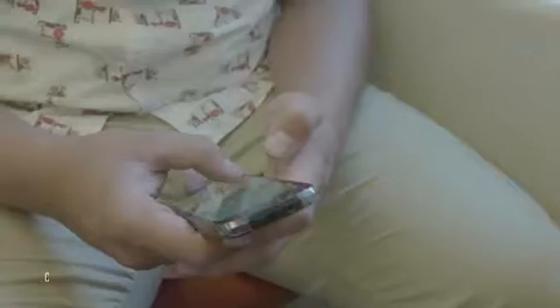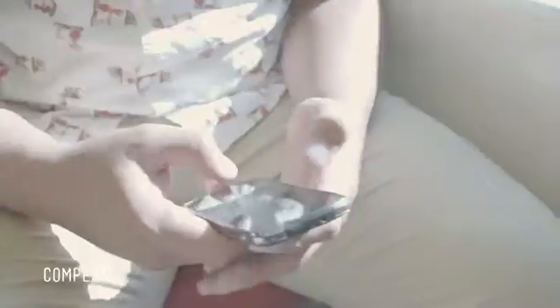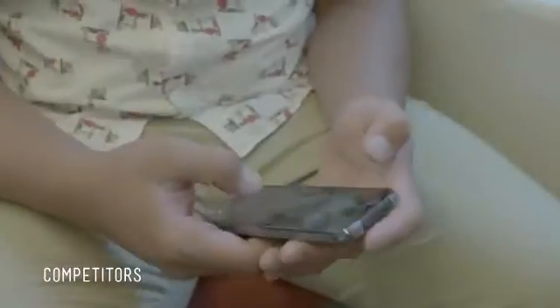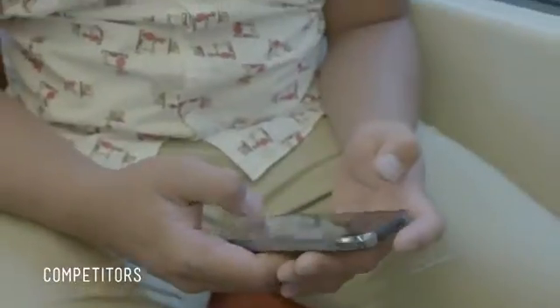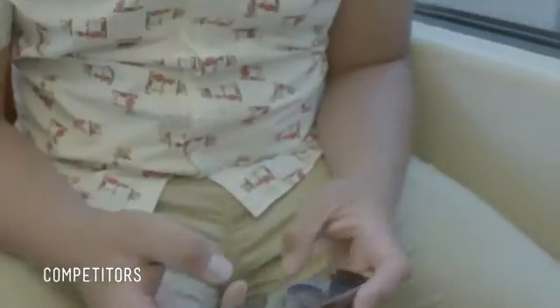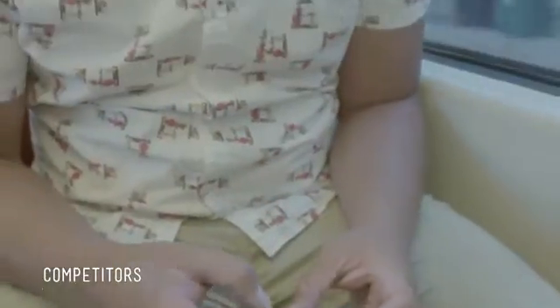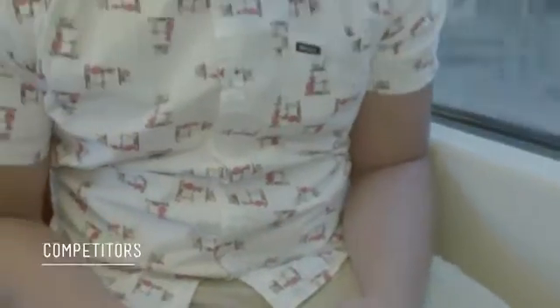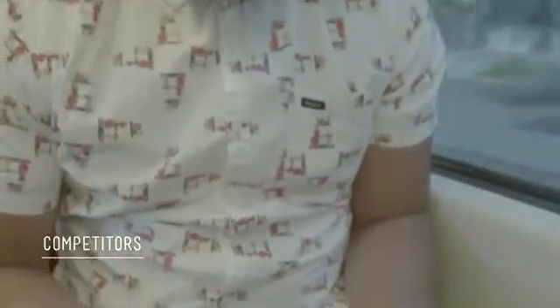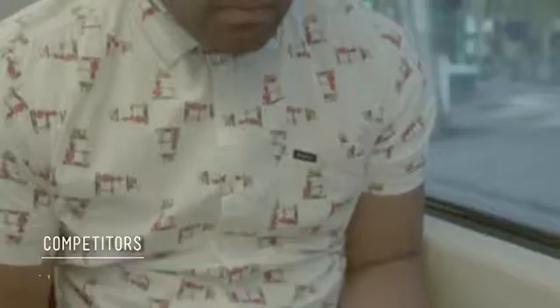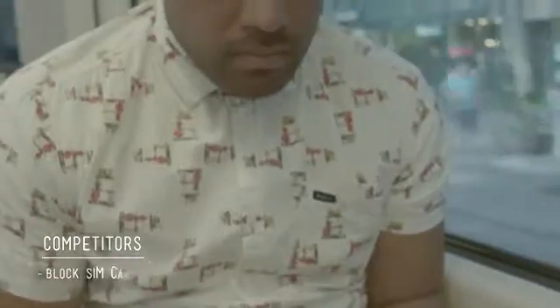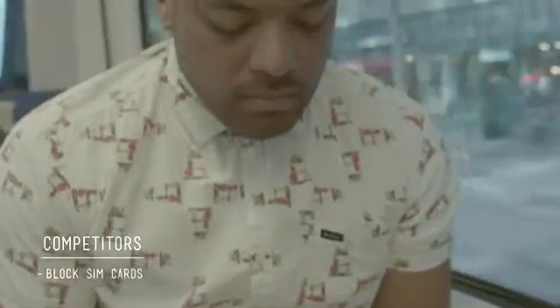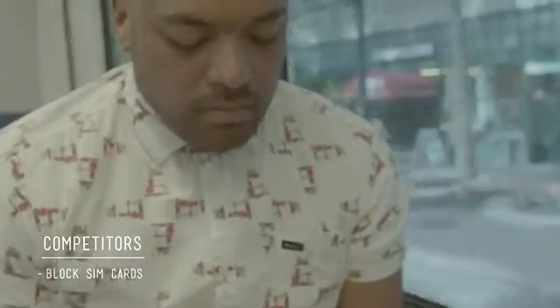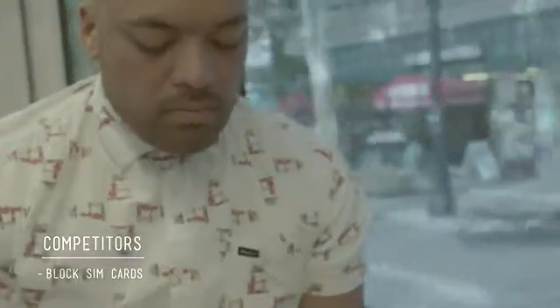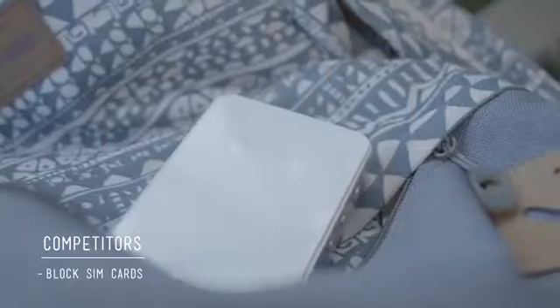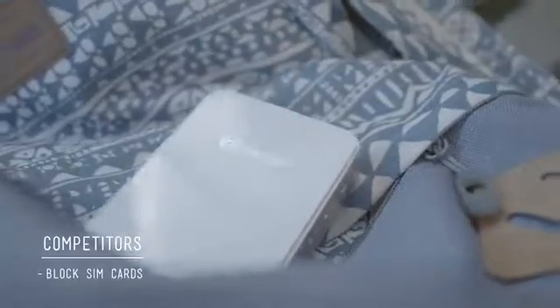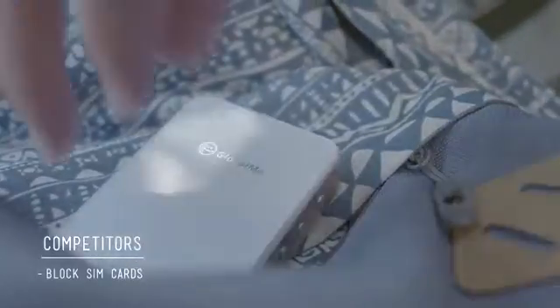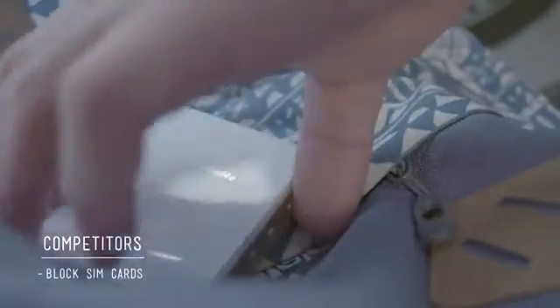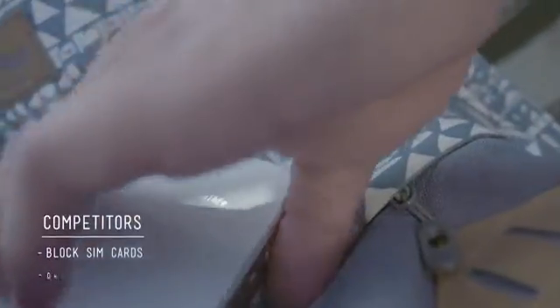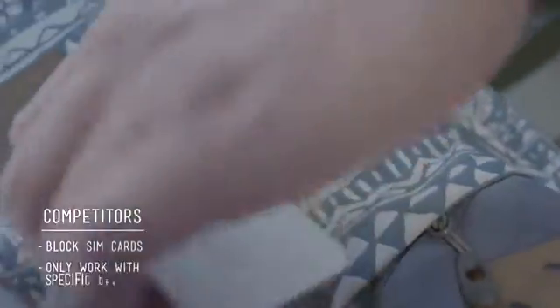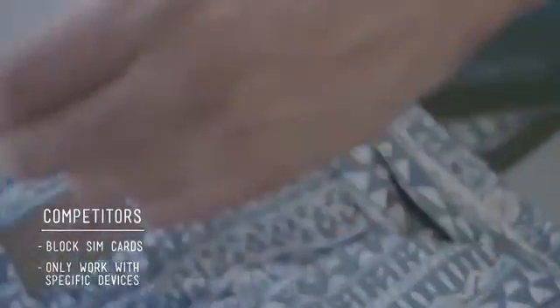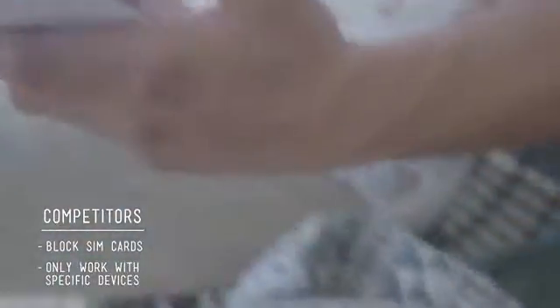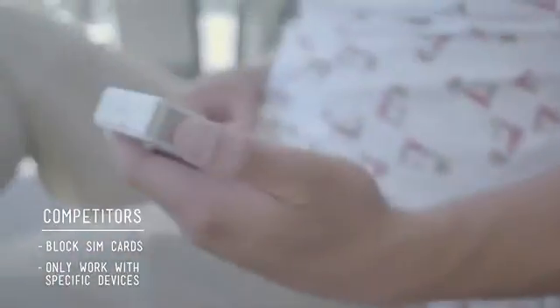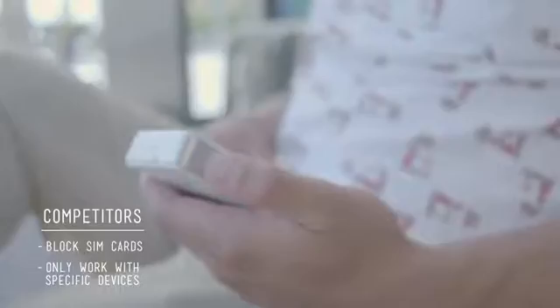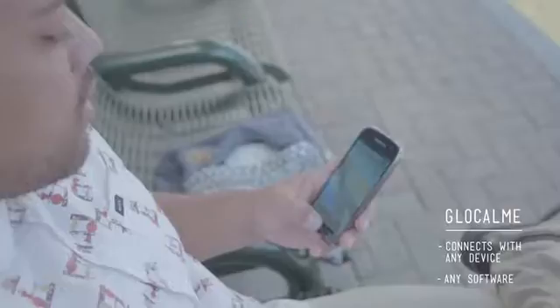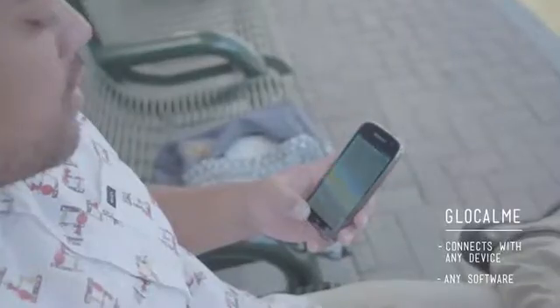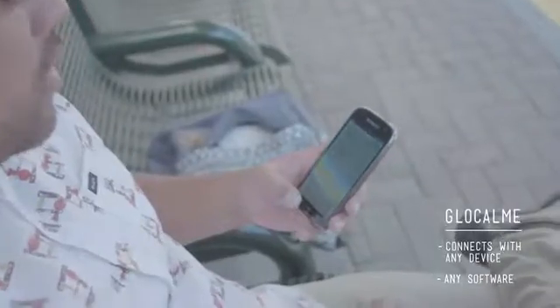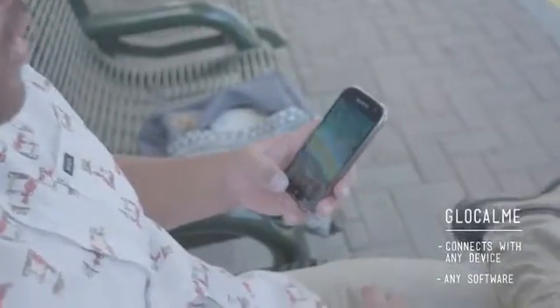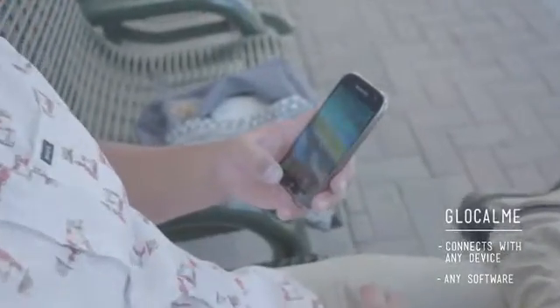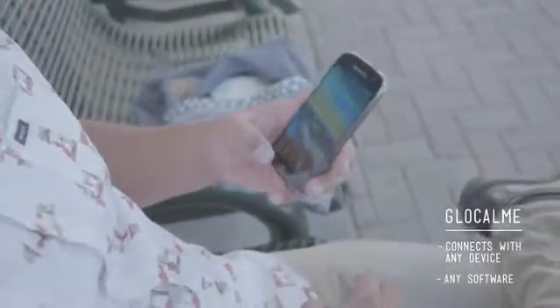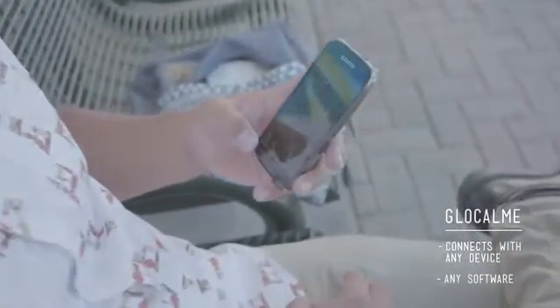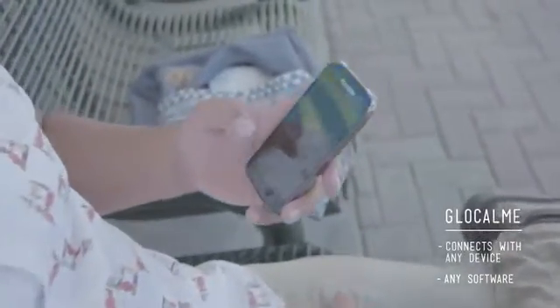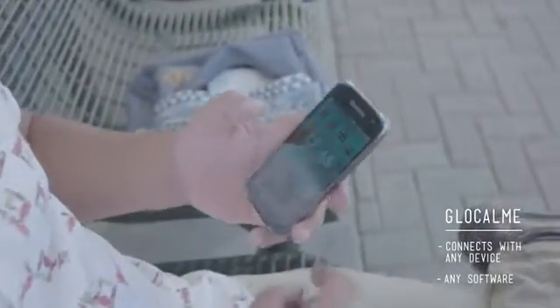Competitor projects and technologies may restrict your use by blocking SIM cards or are only compatible with their brand of phone or device. LocalMe connects to any device and any software.